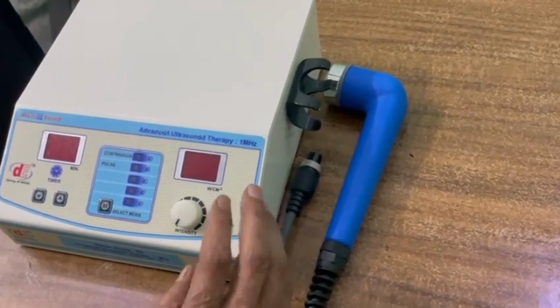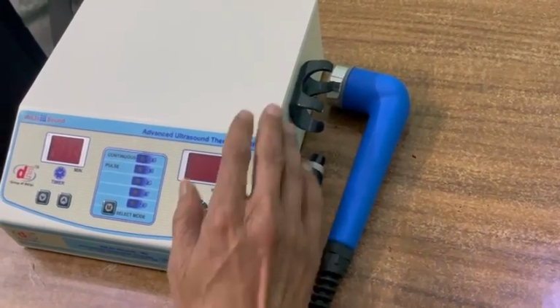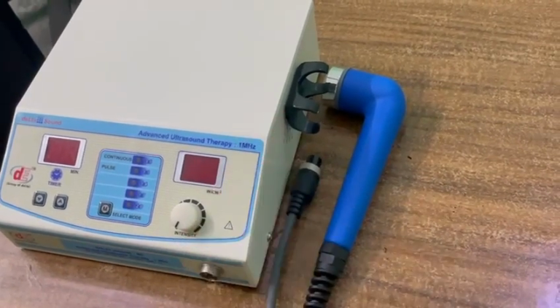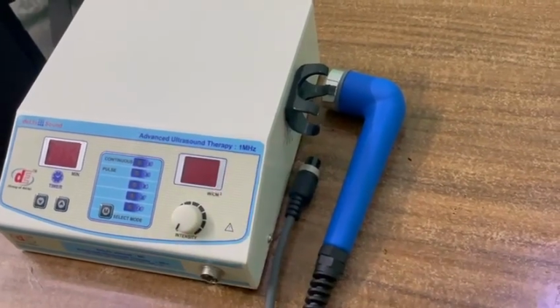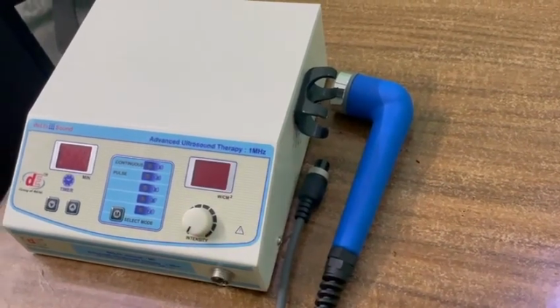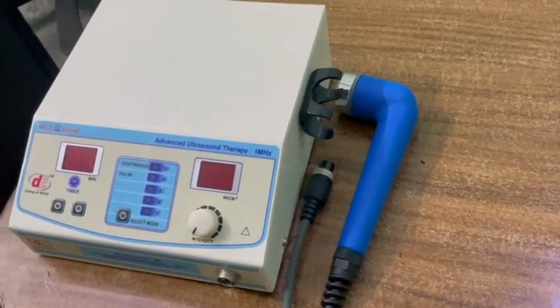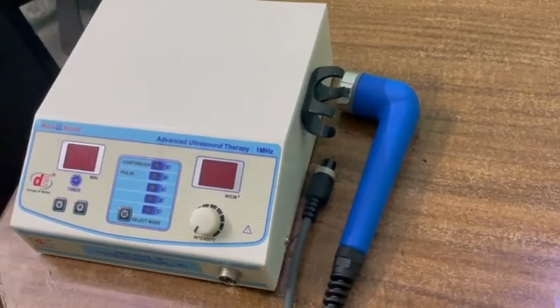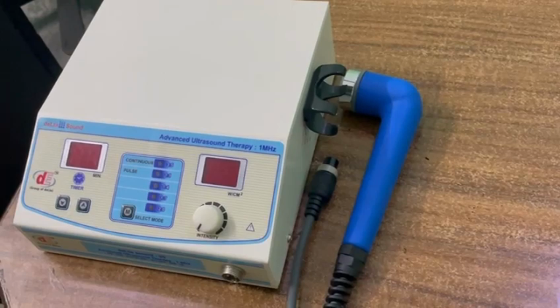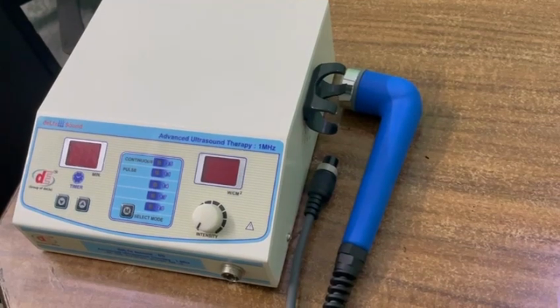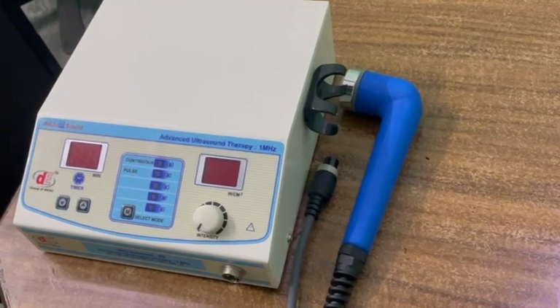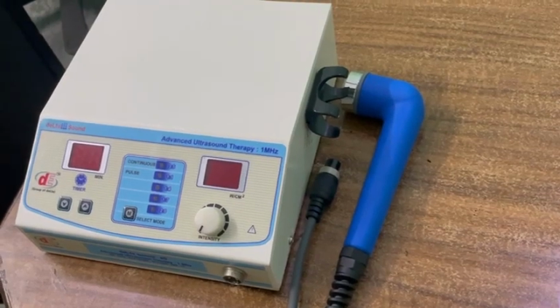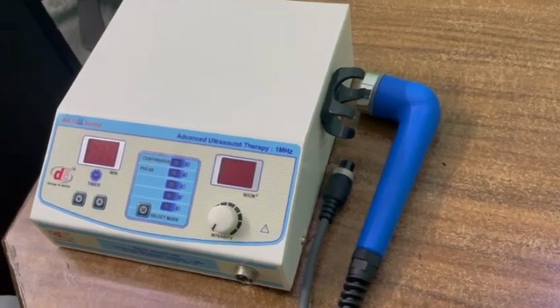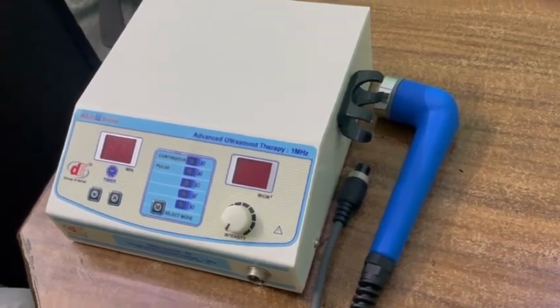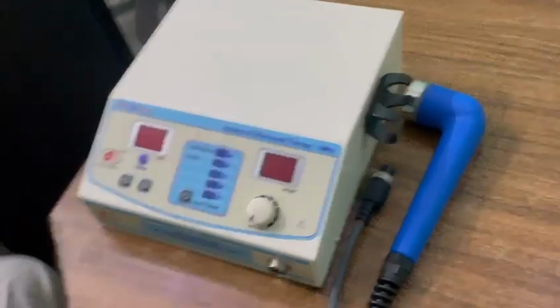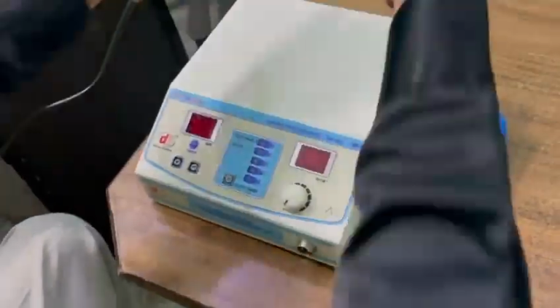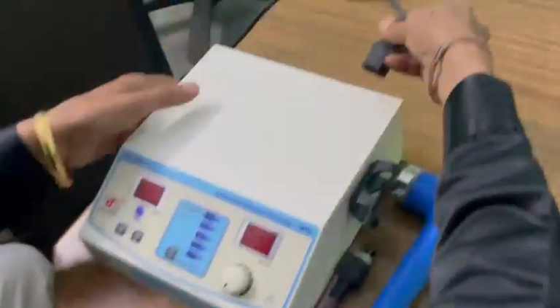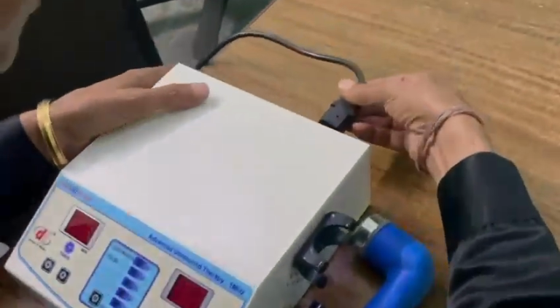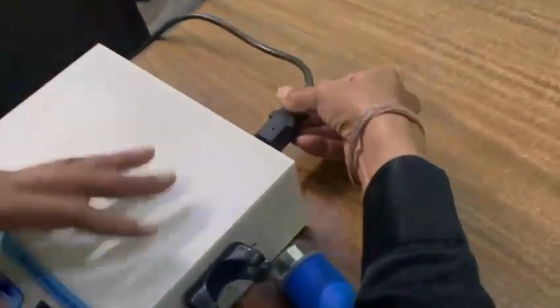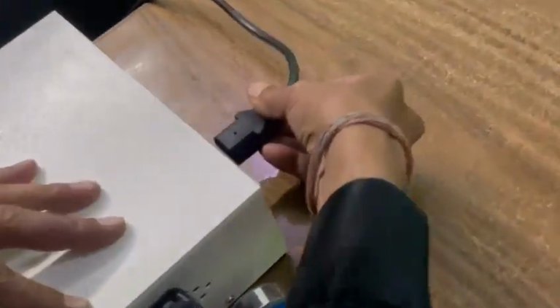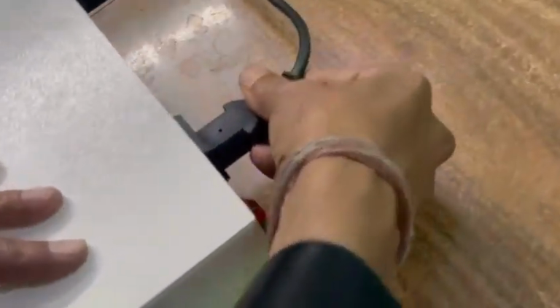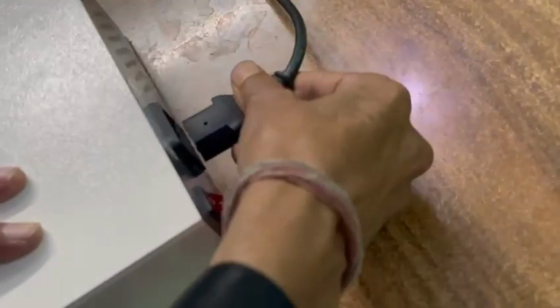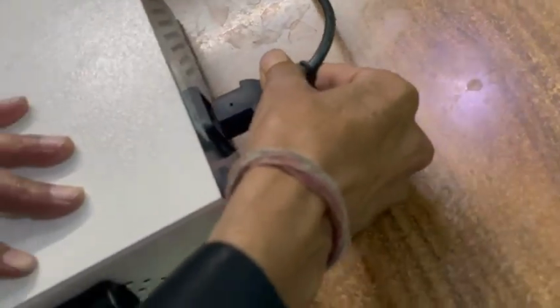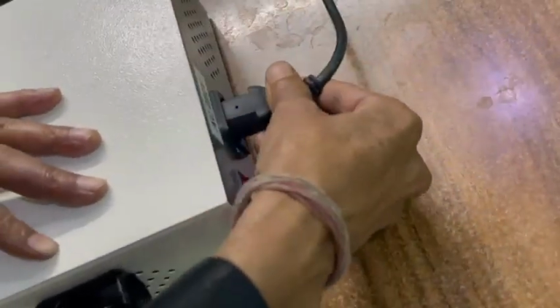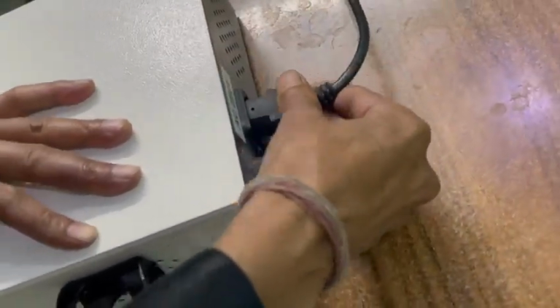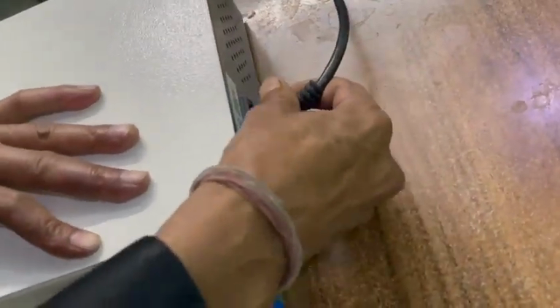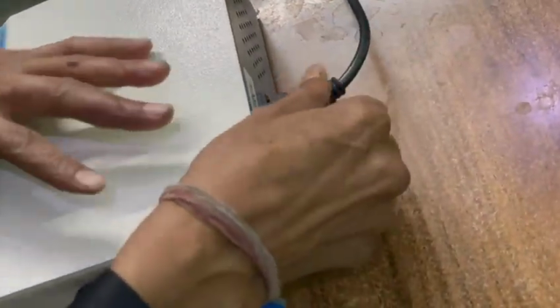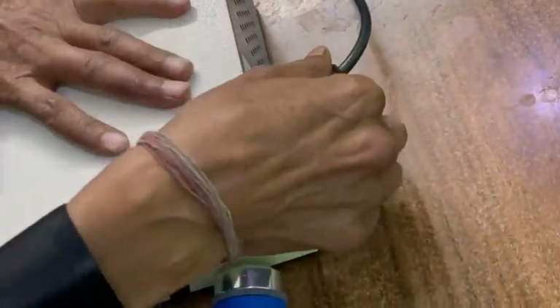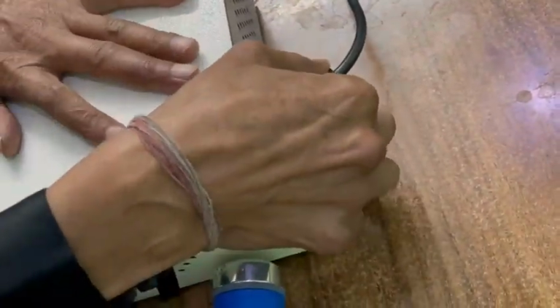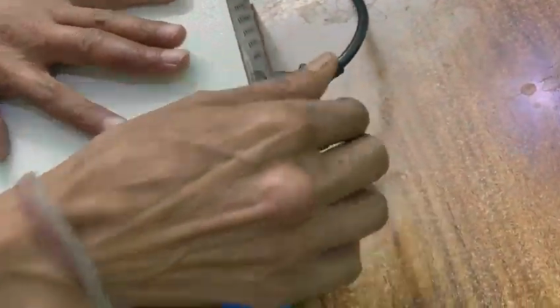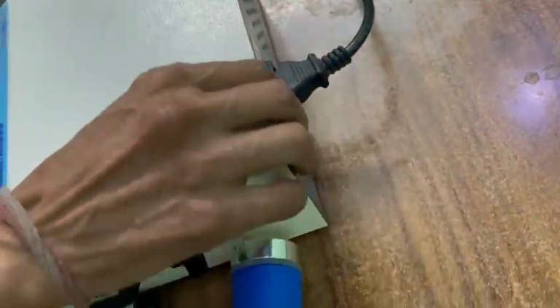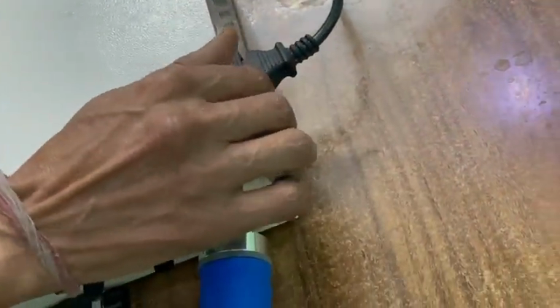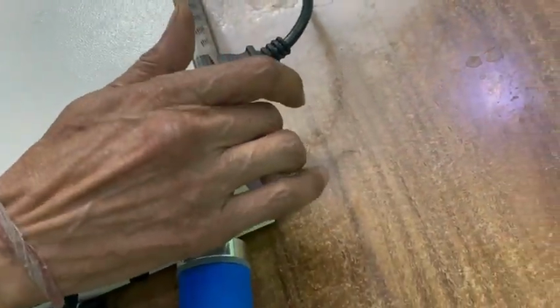This is 1 MHz ultrasound therapy — how to test the unit. Insert the power cable and switch on the unit.